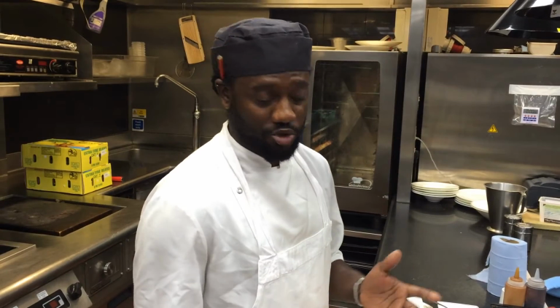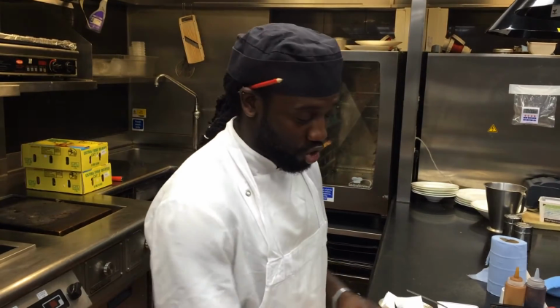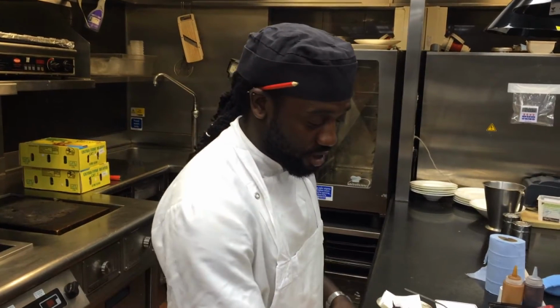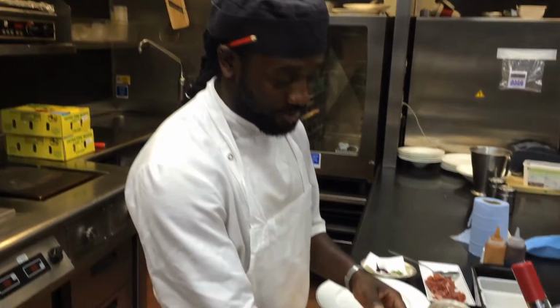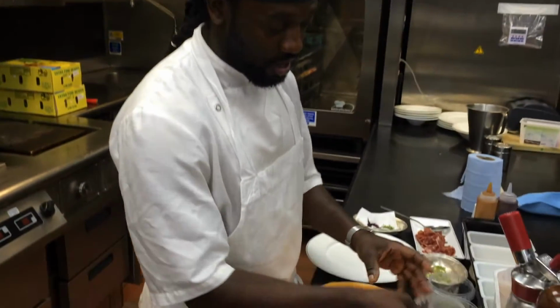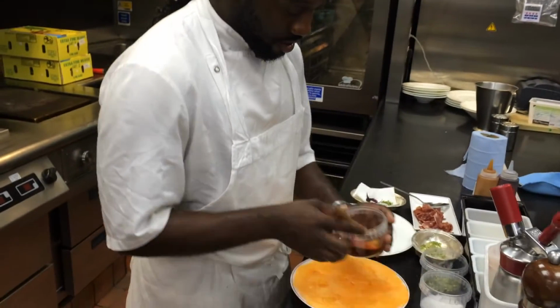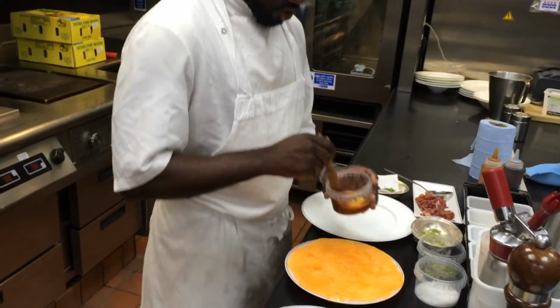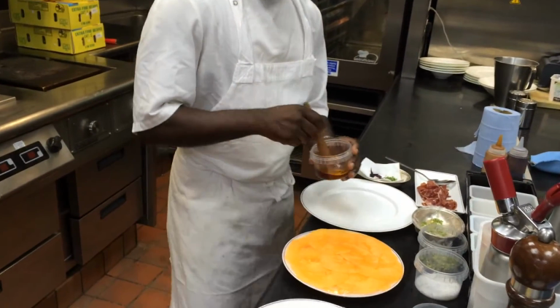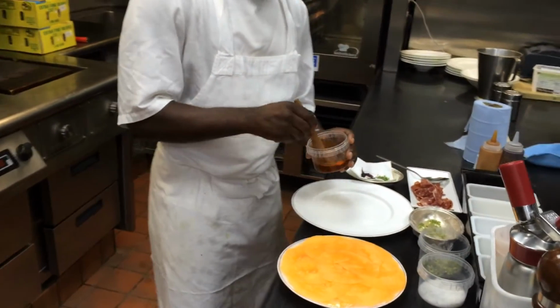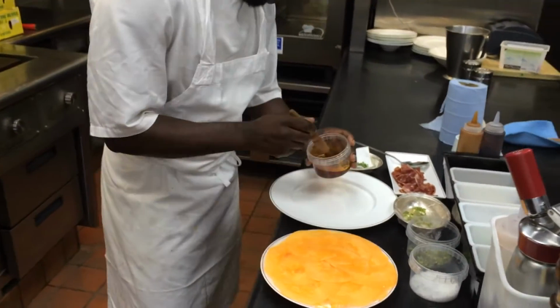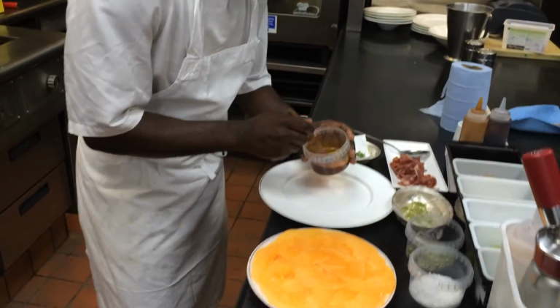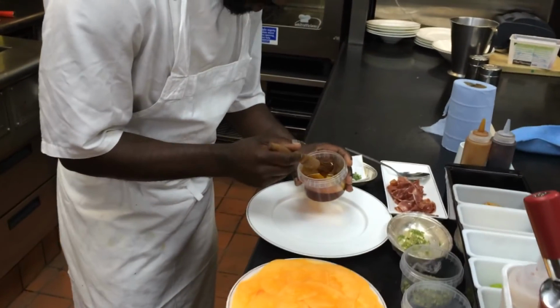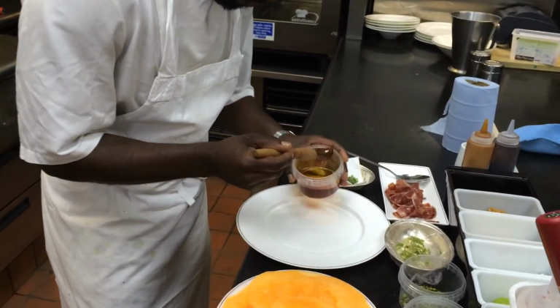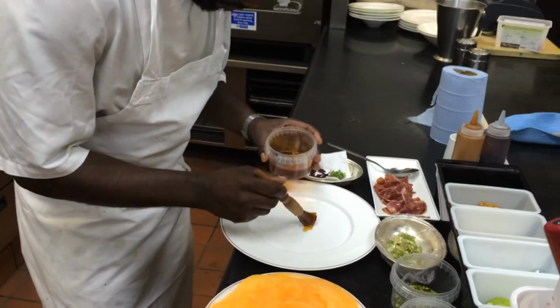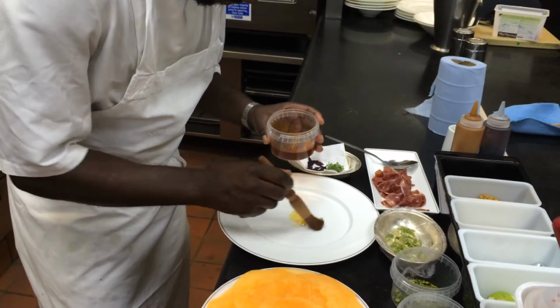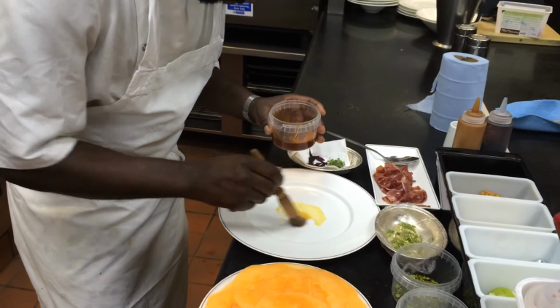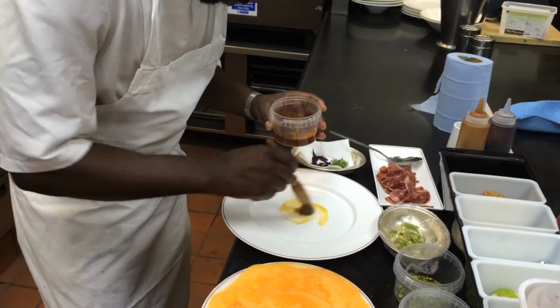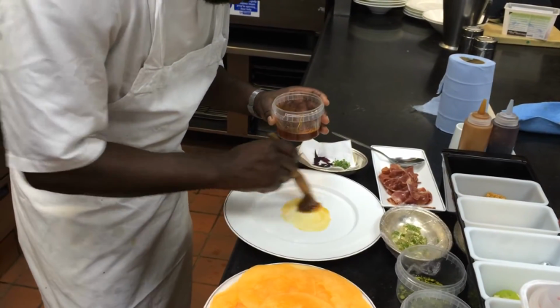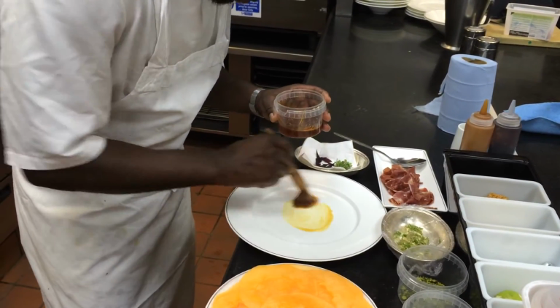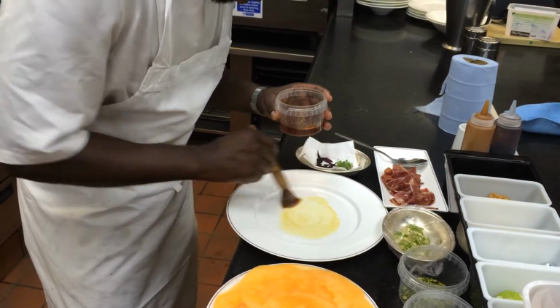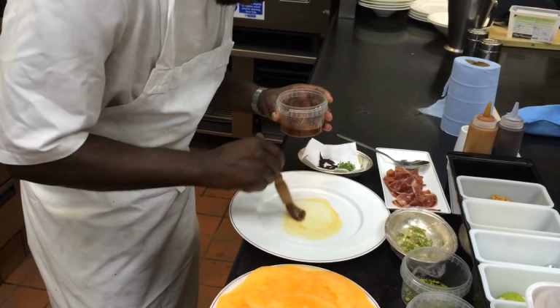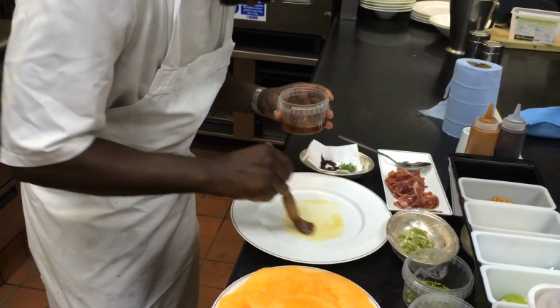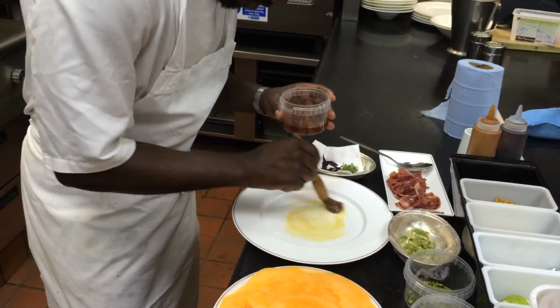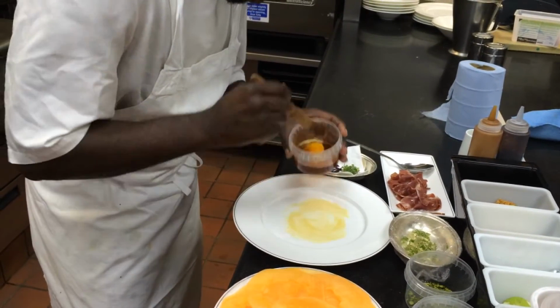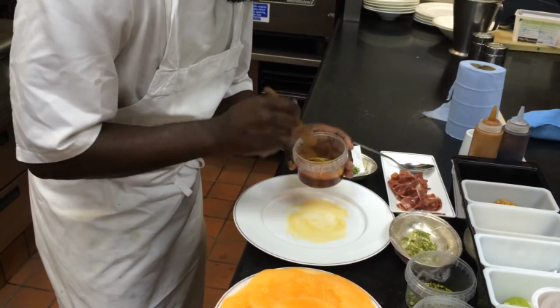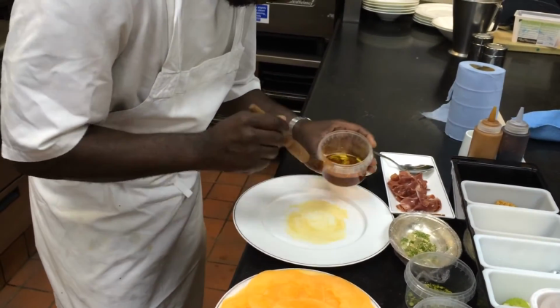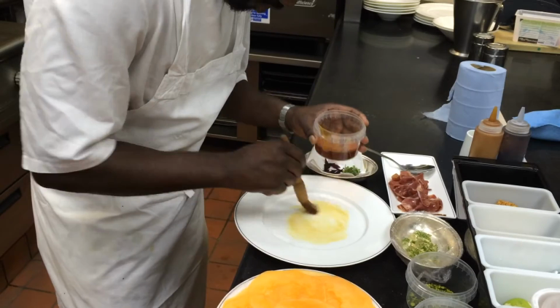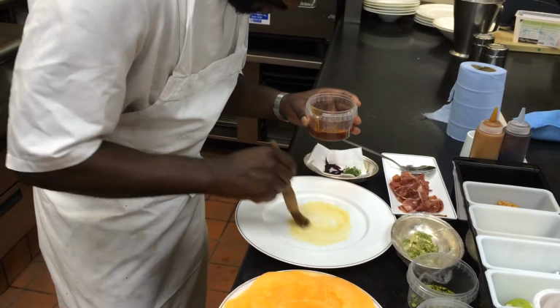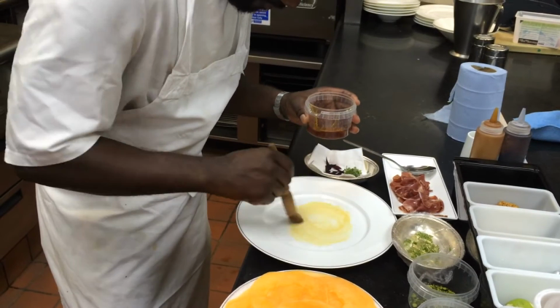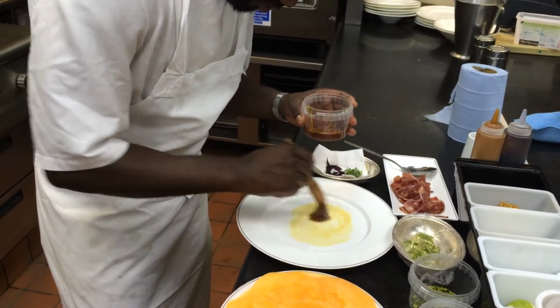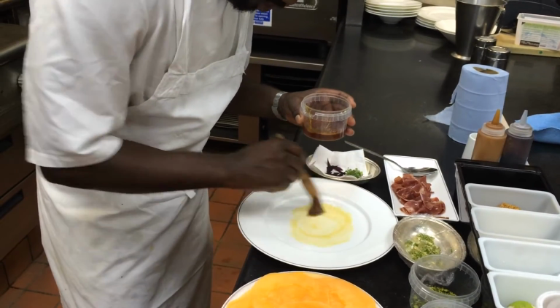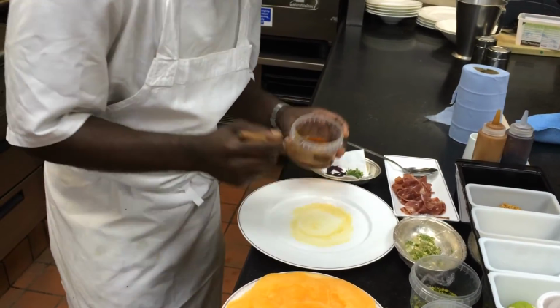I'm just going to show you how I'm going to plate it out today. So here we have sweet wine glaze — I'm just going to brush it a little bit on the bottom of the plate. You don't need too much if the melons are very sweet themselves.